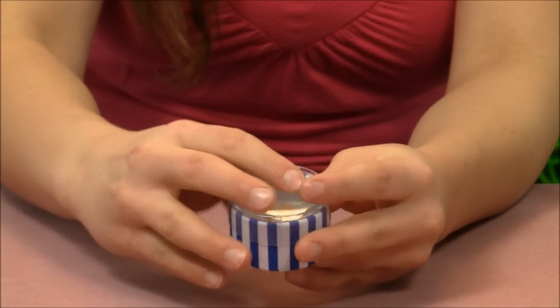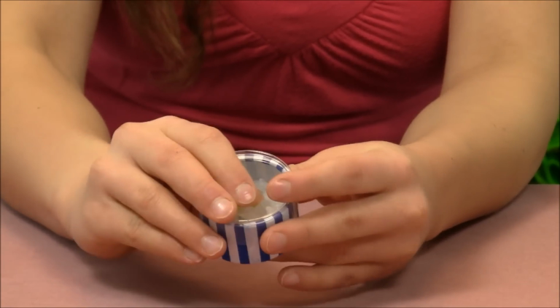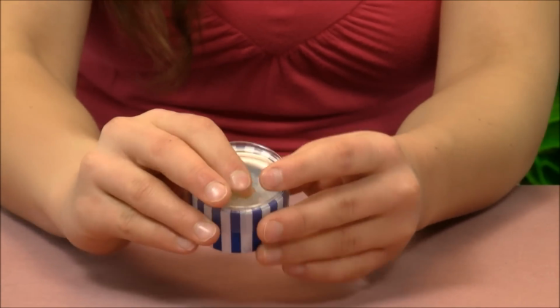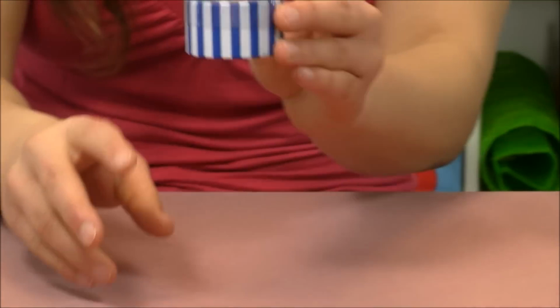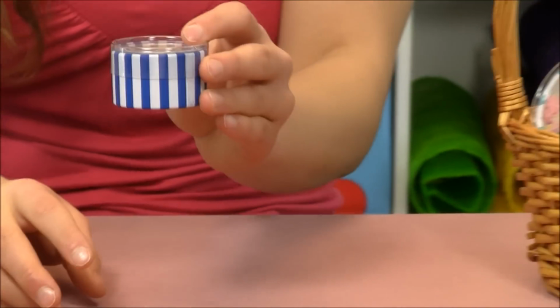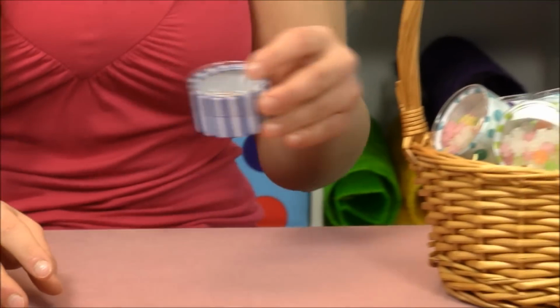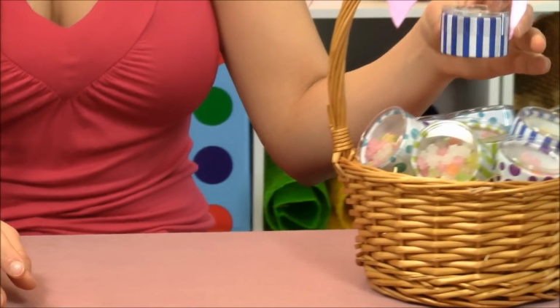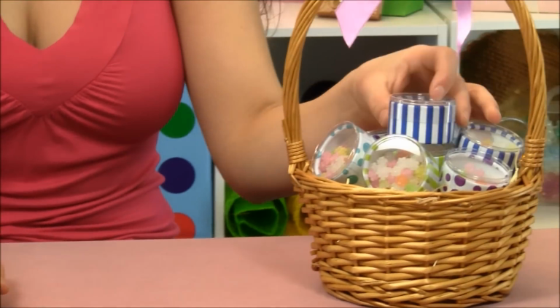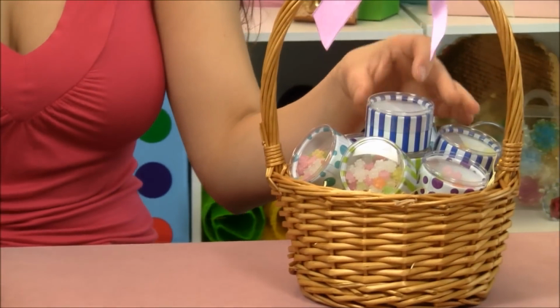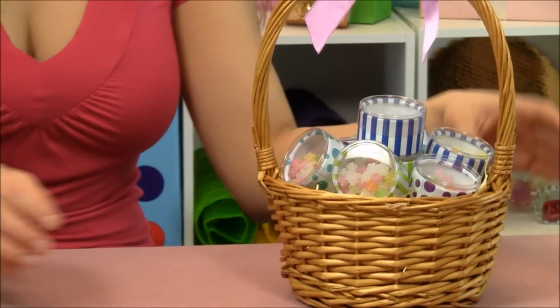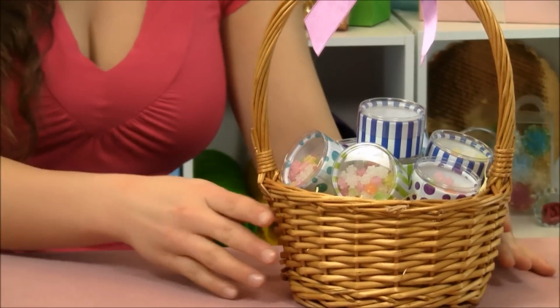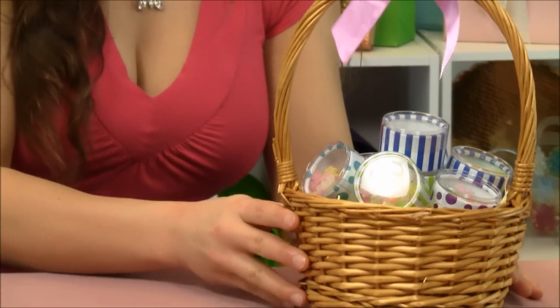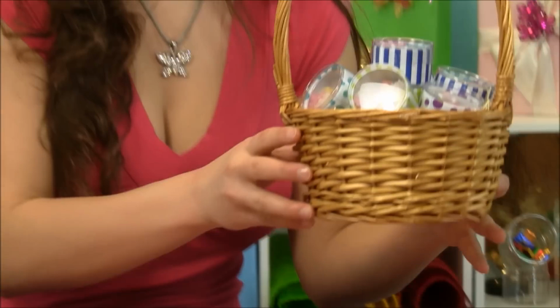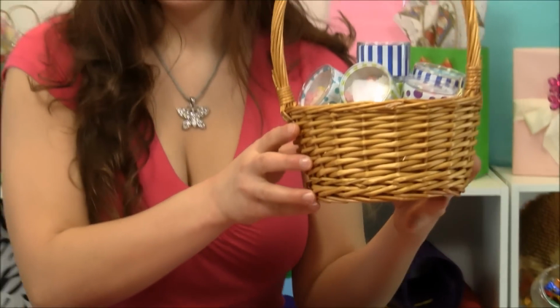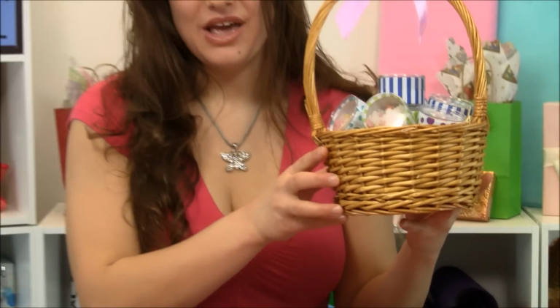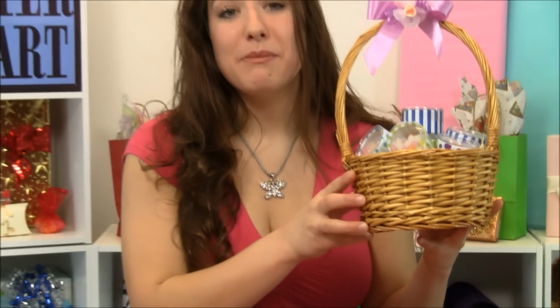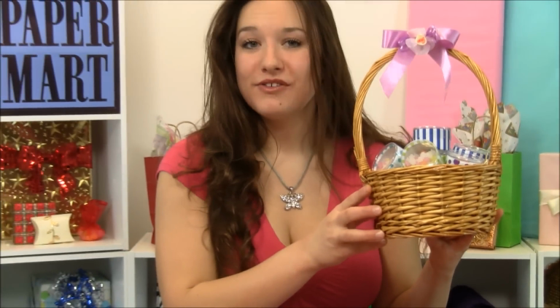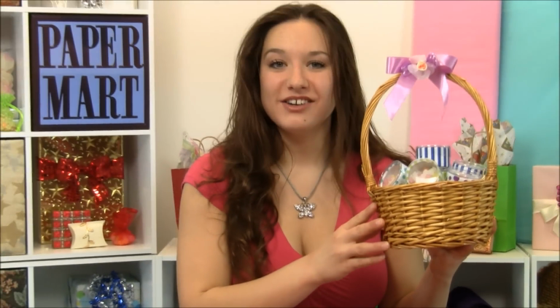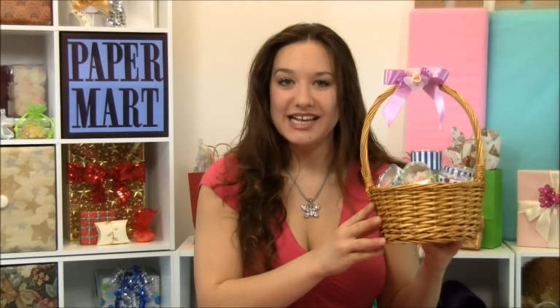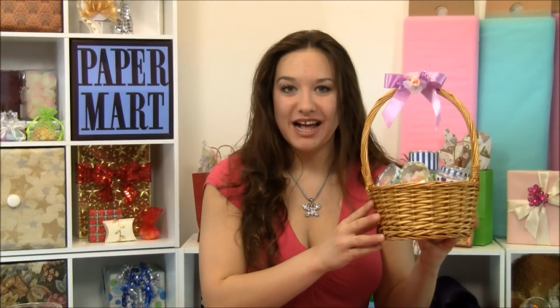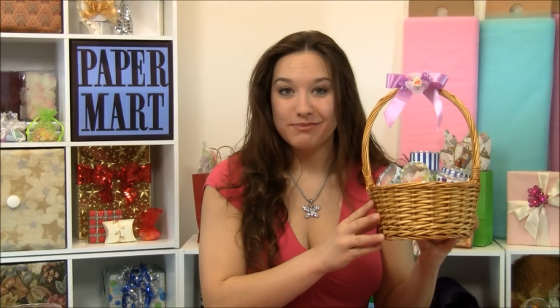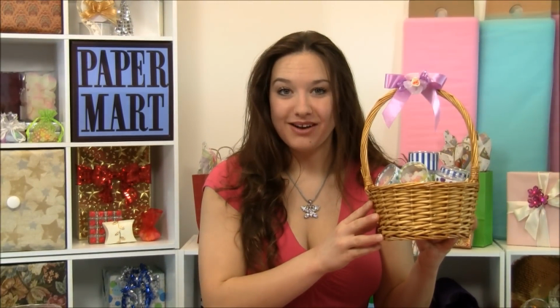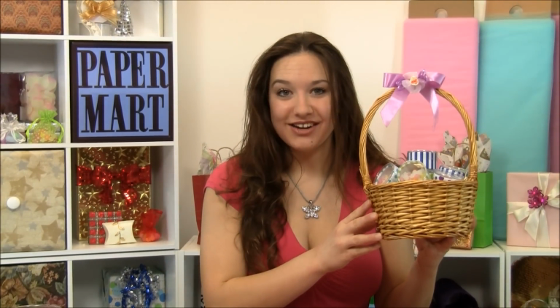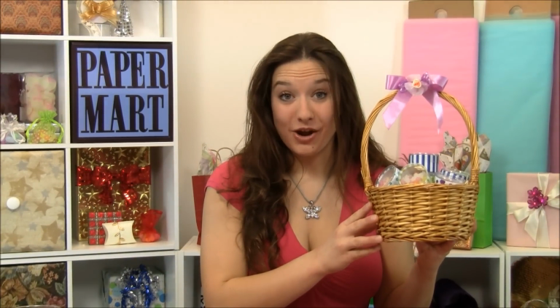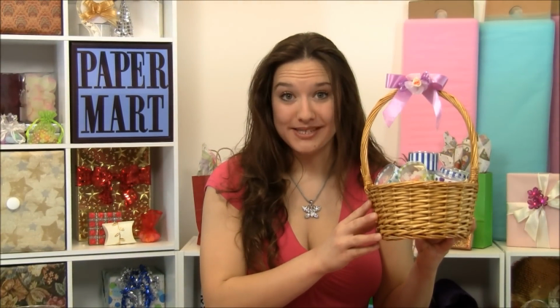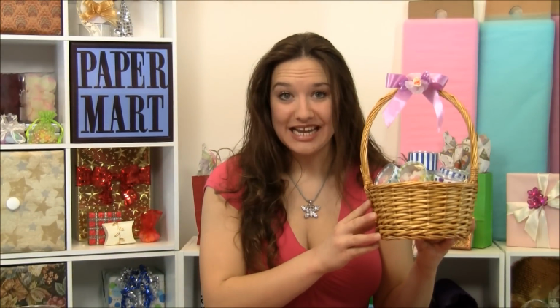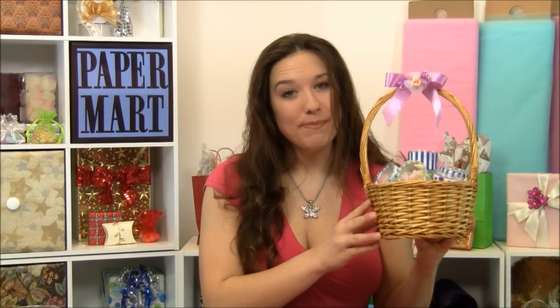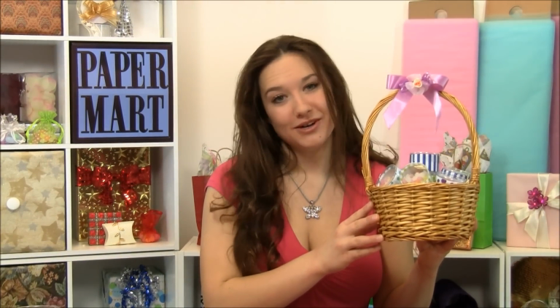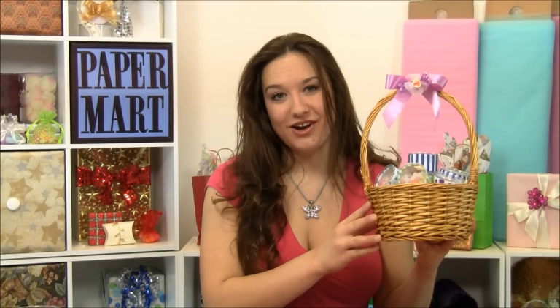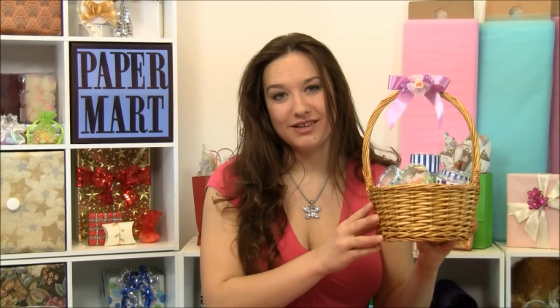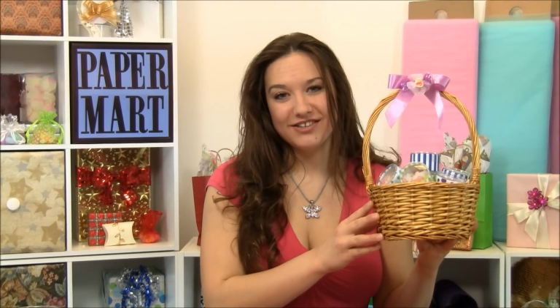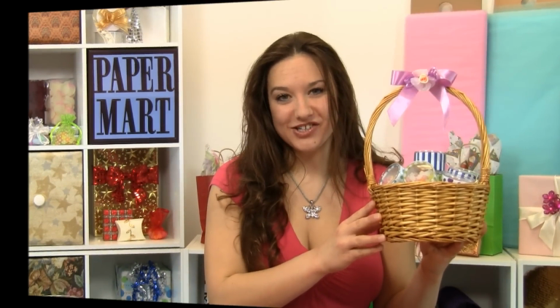Place on the top, and I'm set to go. Remember, you can find our jazzy plastic mini round containers at our website at Paper Mart dot com. Thanks for watching.